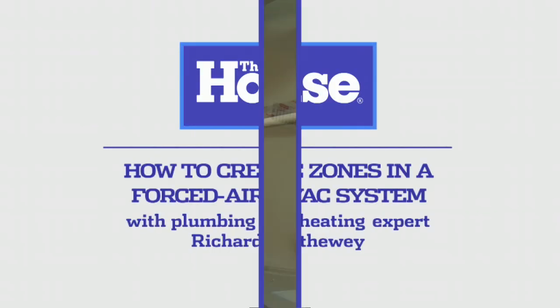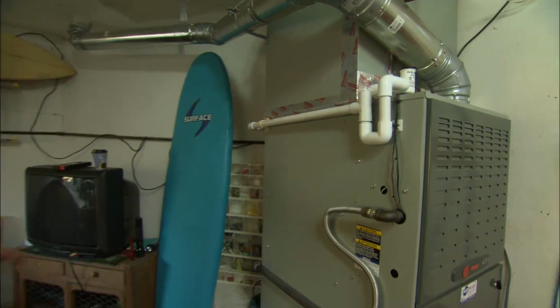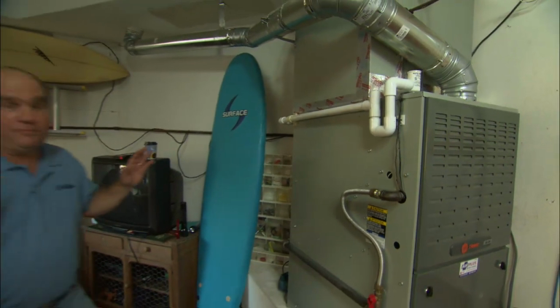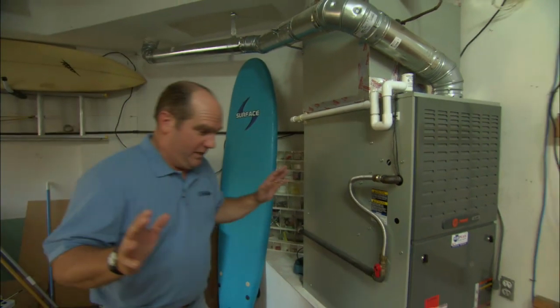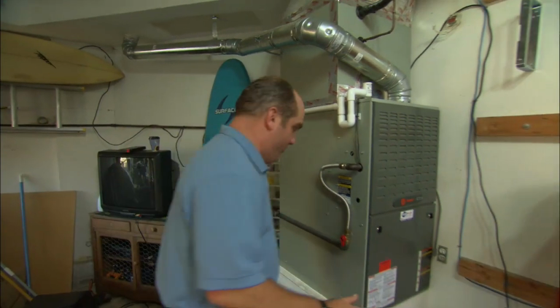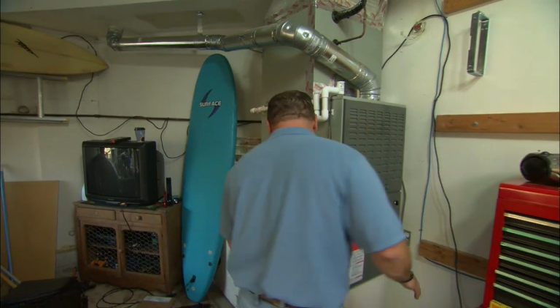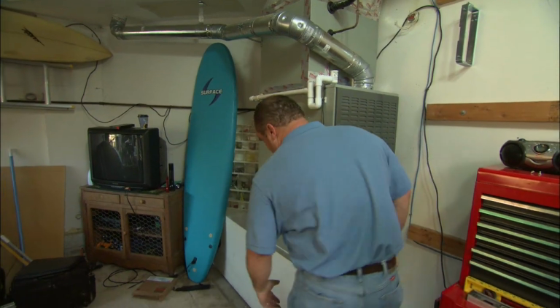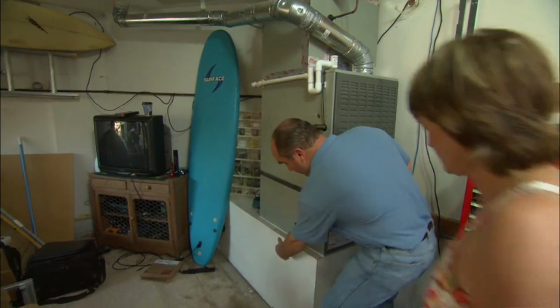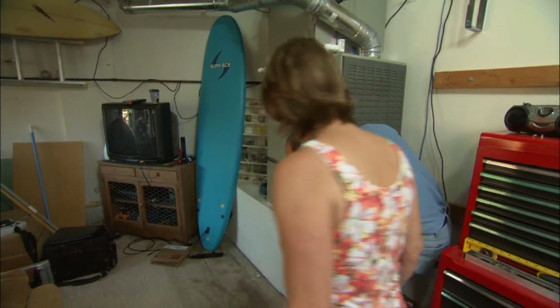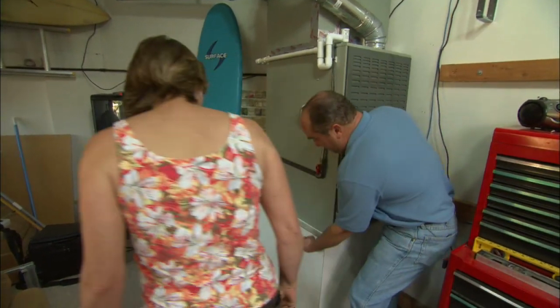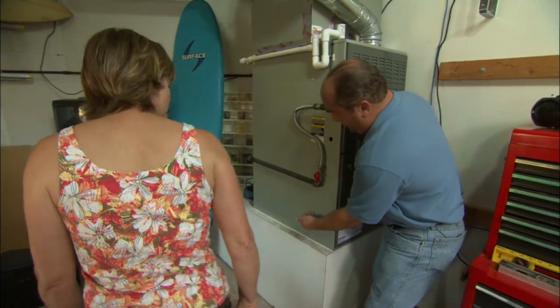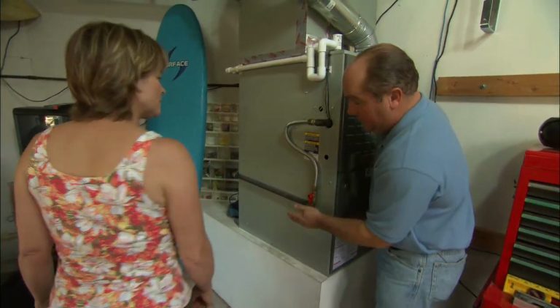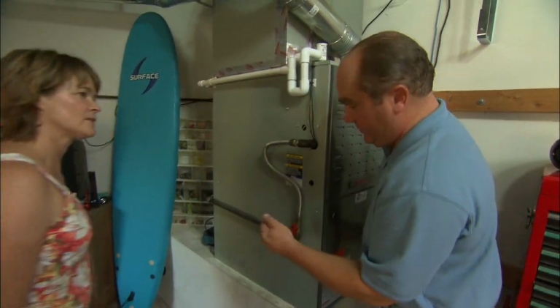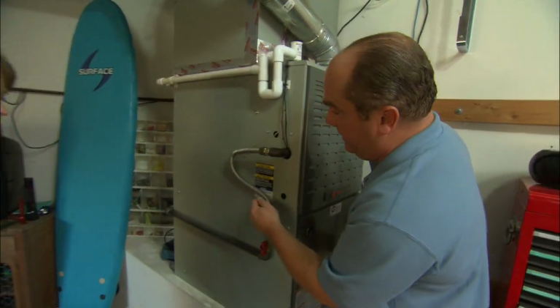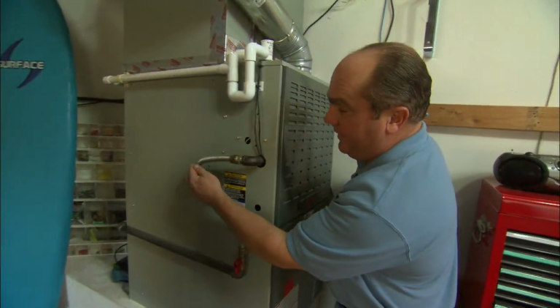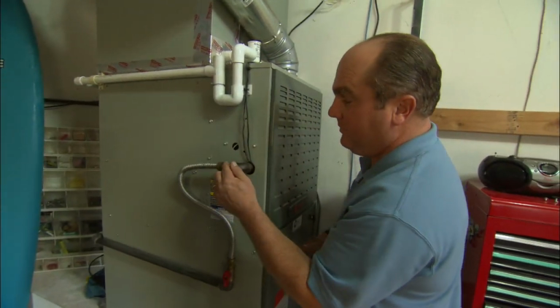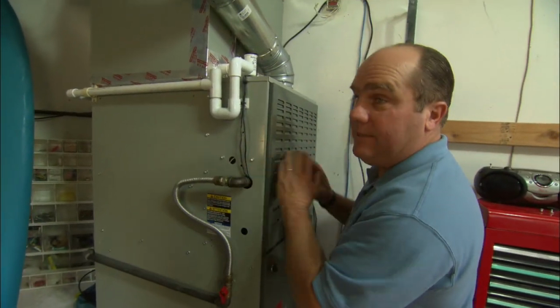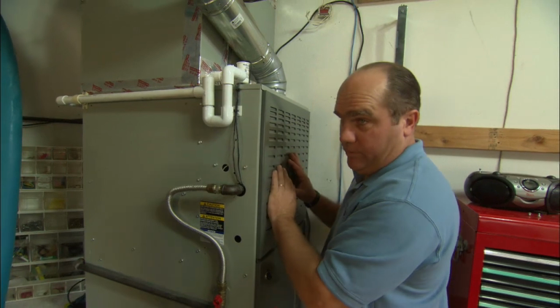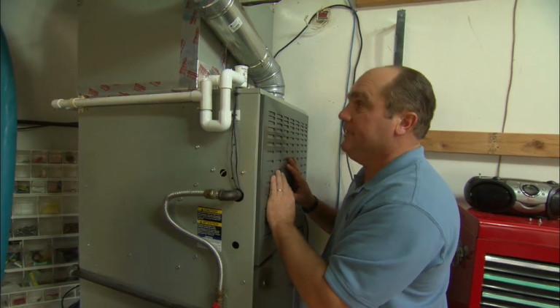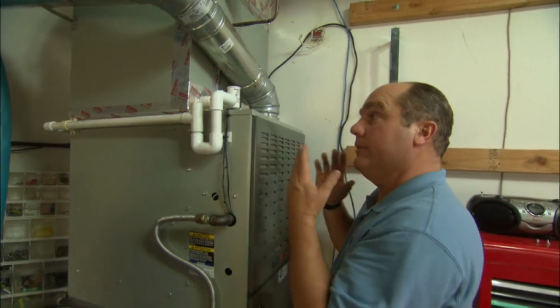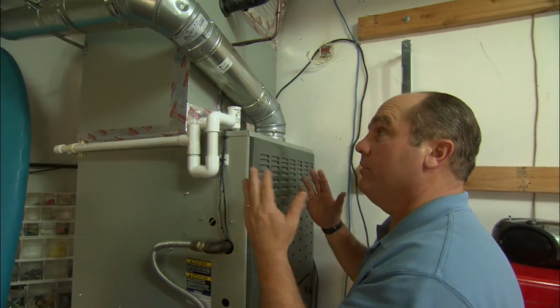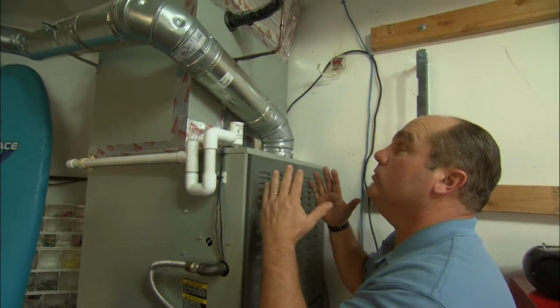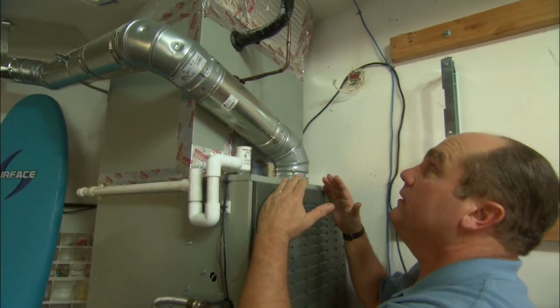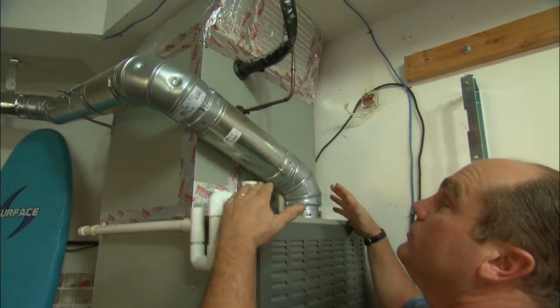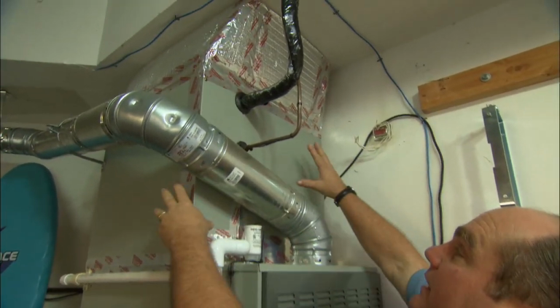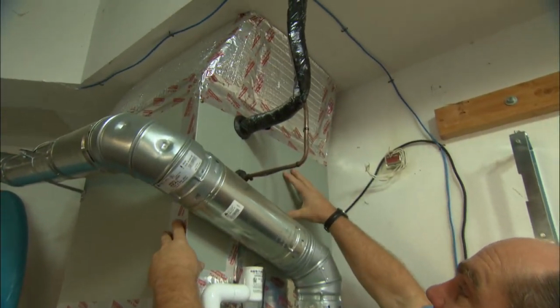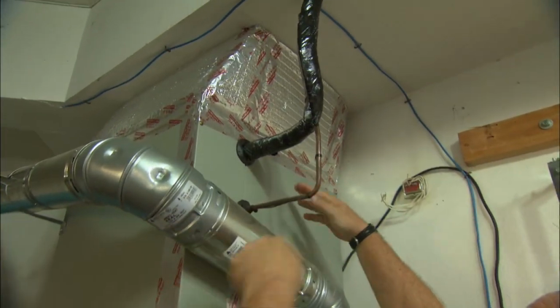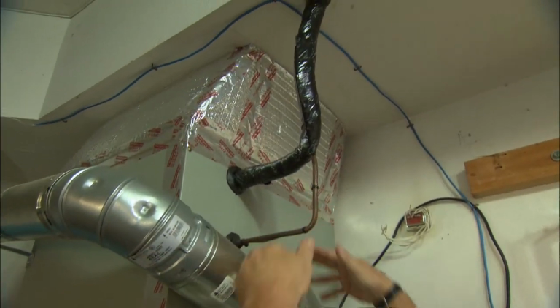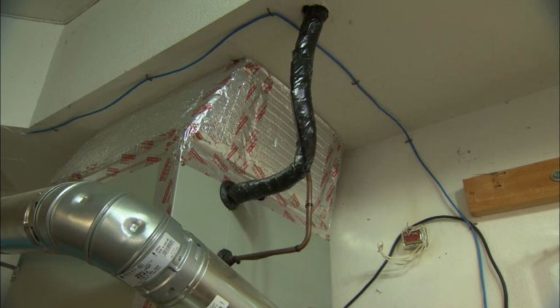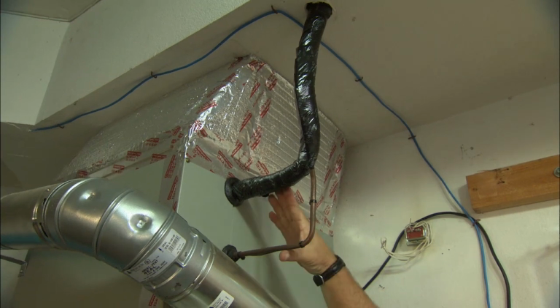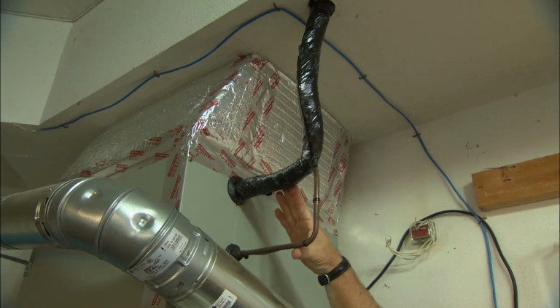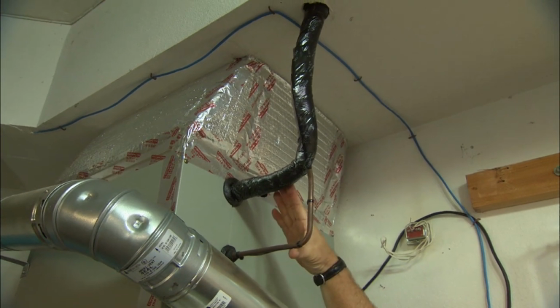So here in the garage is your furnace, Karen. The return air comes back from the building right here and comes up through the furnace. It's gas-fired, so here's the gas pipe, and that'll heat the air in the winter. Now, in the summer, we want to cool the air, so up inside this plenum is a cooling coil. You can see the refrigerant lines right here.